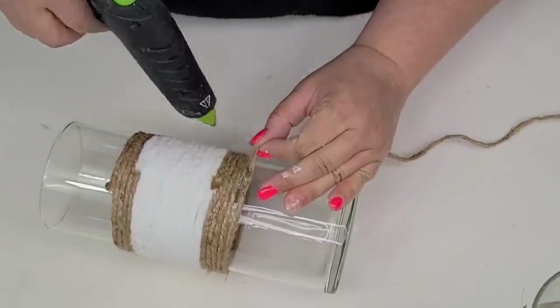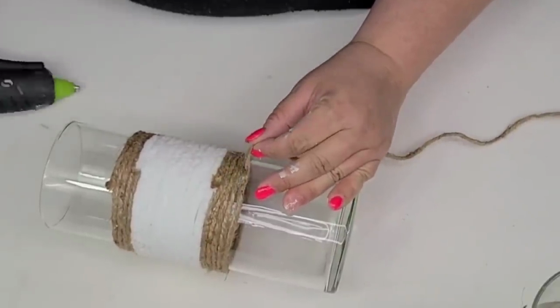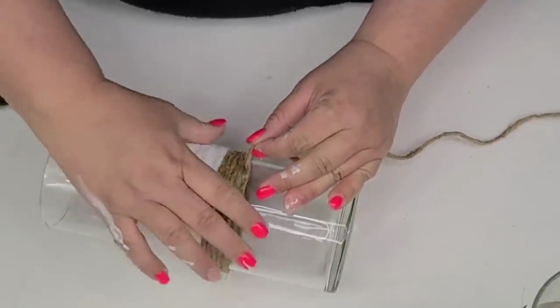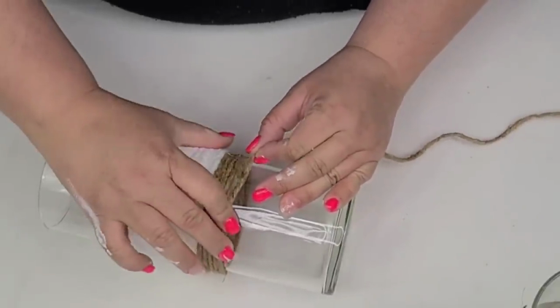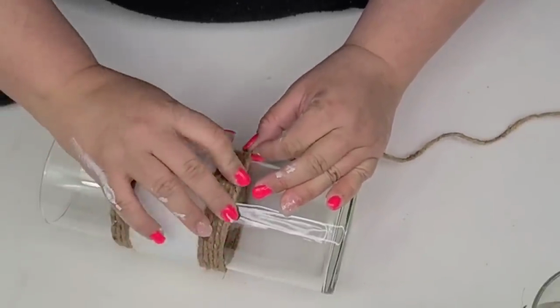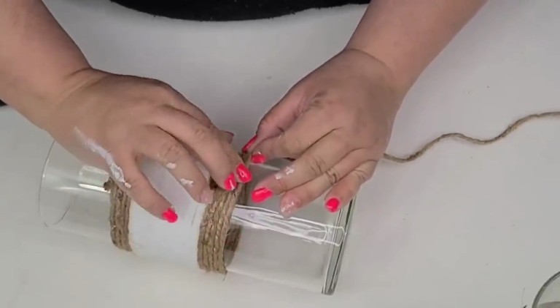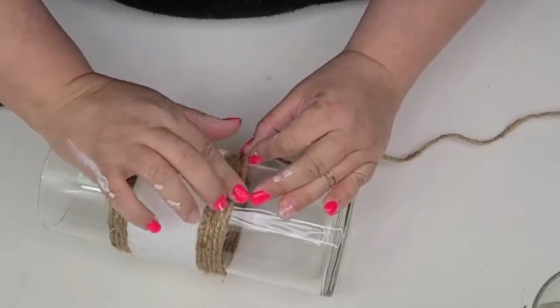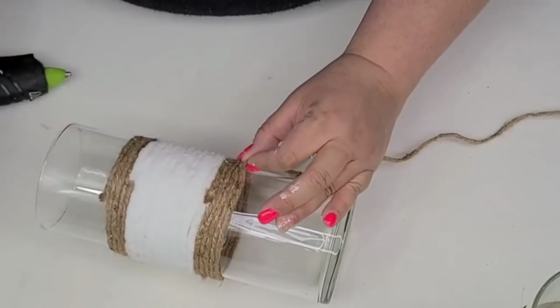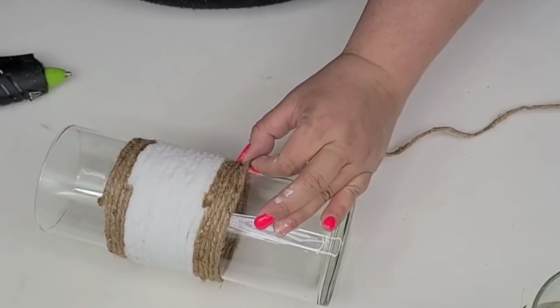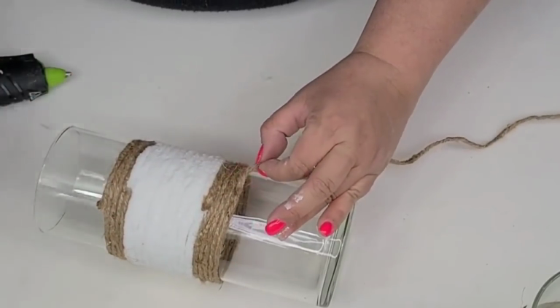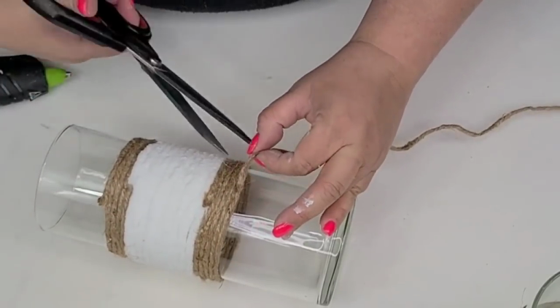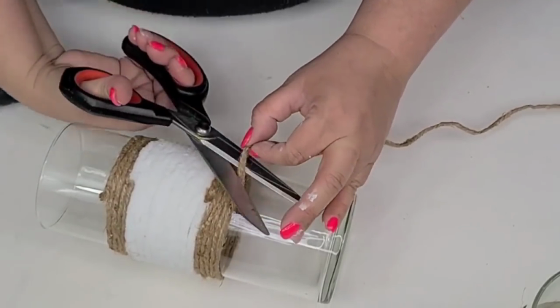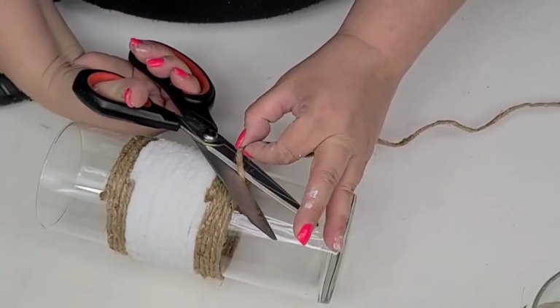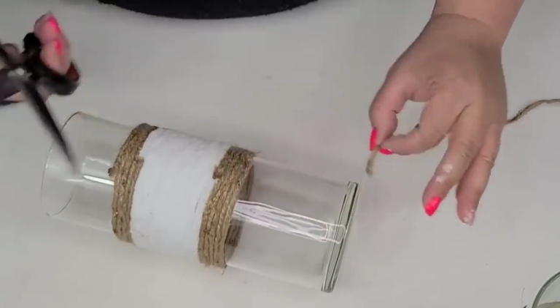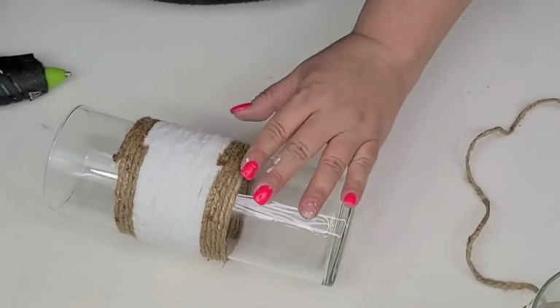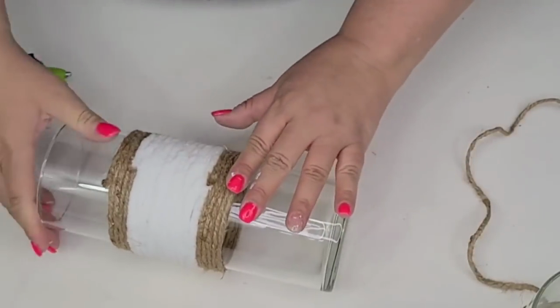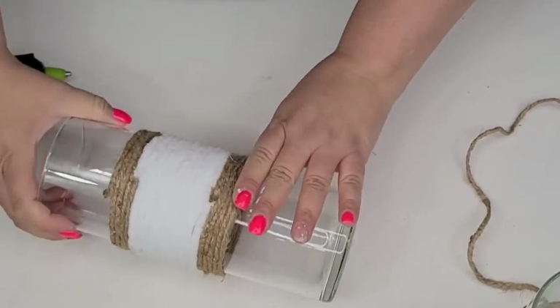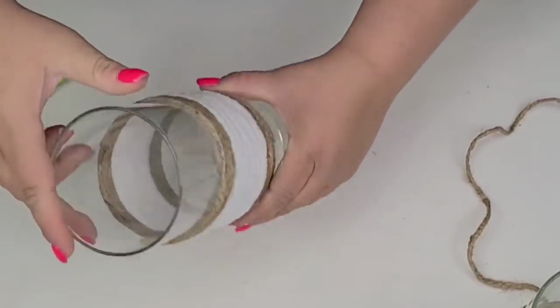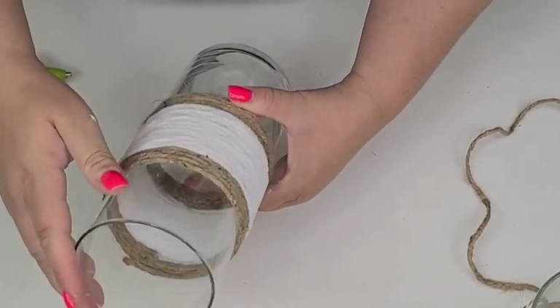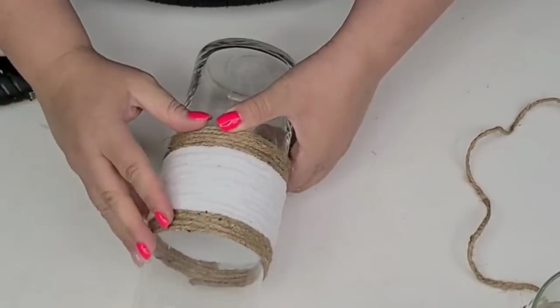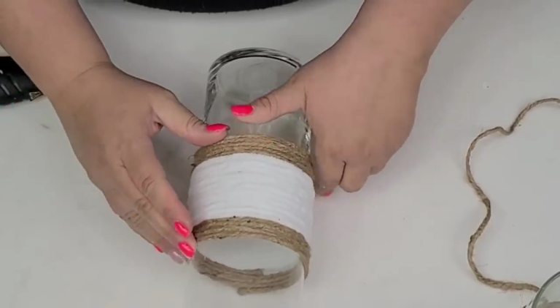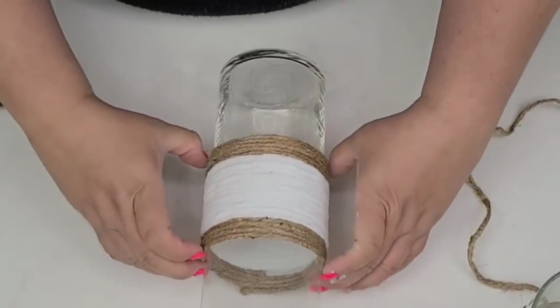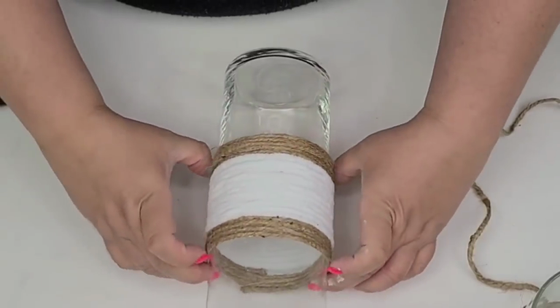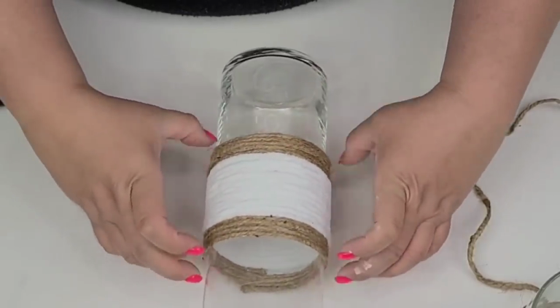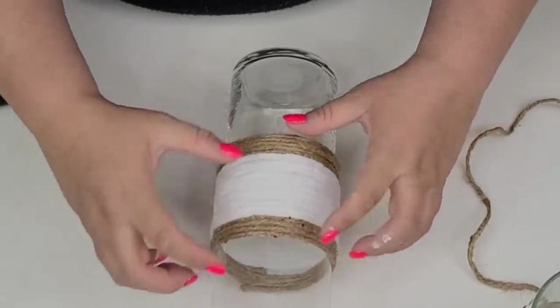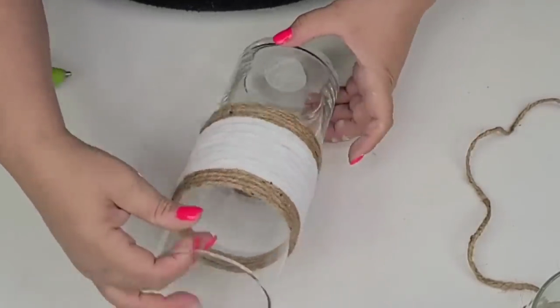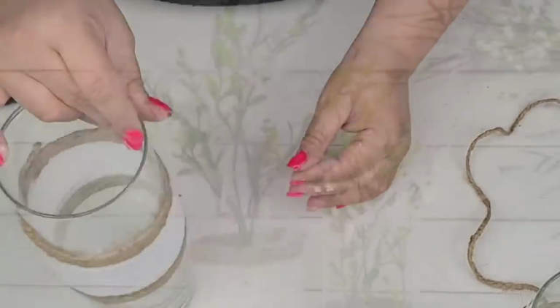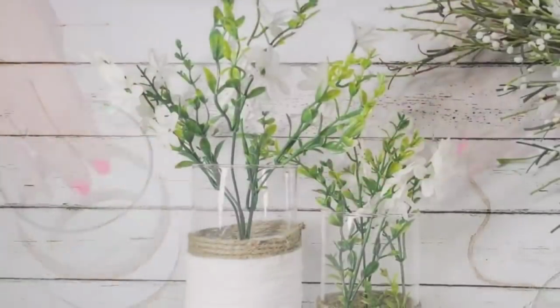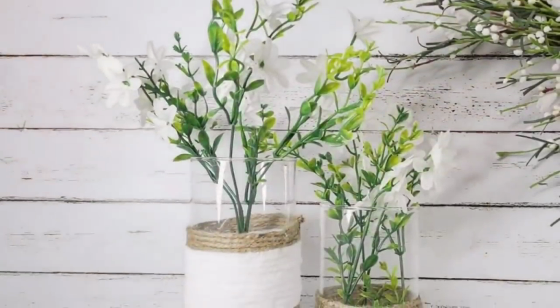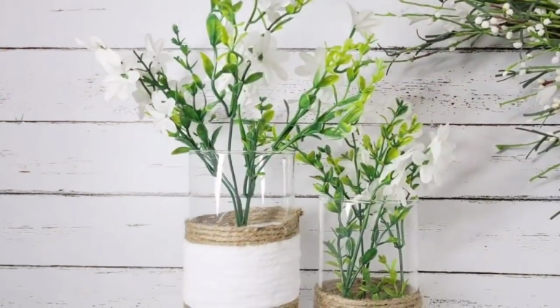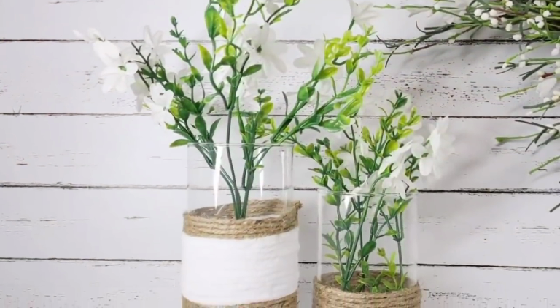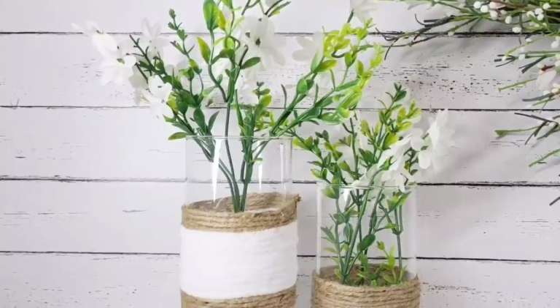We're just about done with this one. I'm going to add some florals from the Dollar Tree. I think these vases turned out so beautiful — they're just simple, very farmhouse, but almost very elegant. I just really love the way they look.